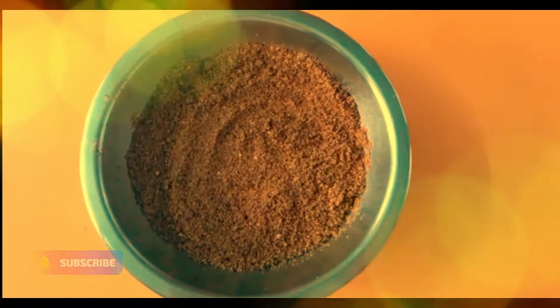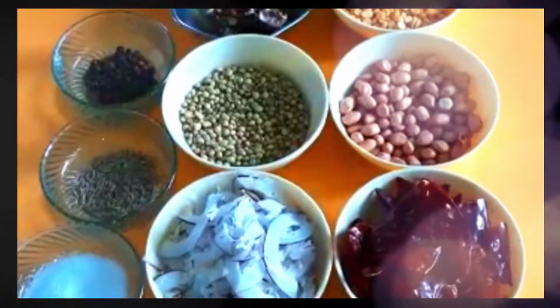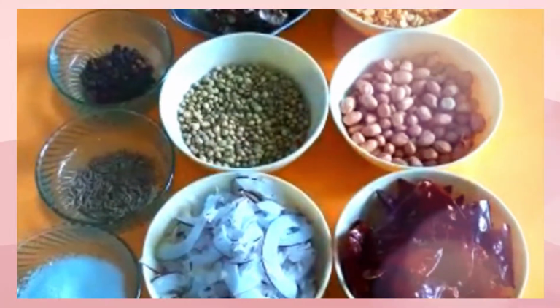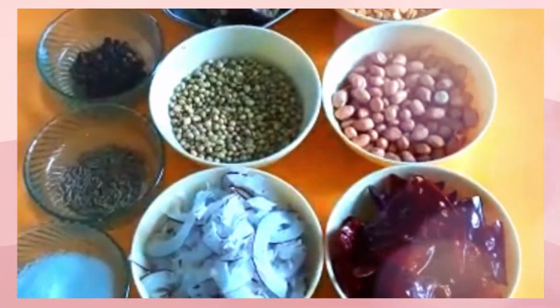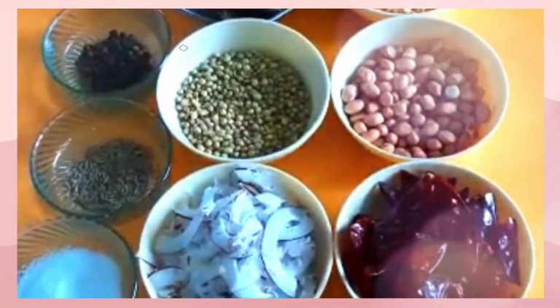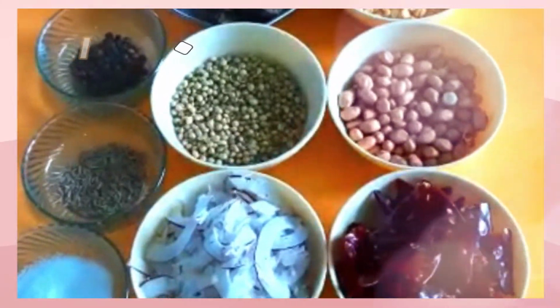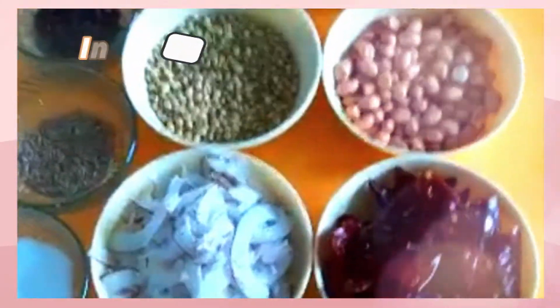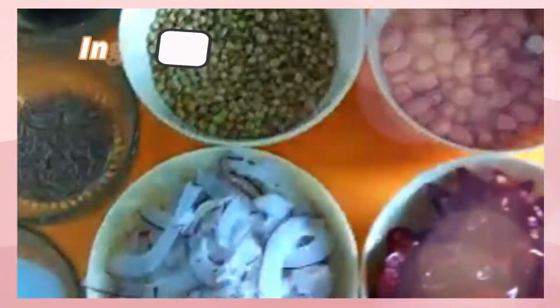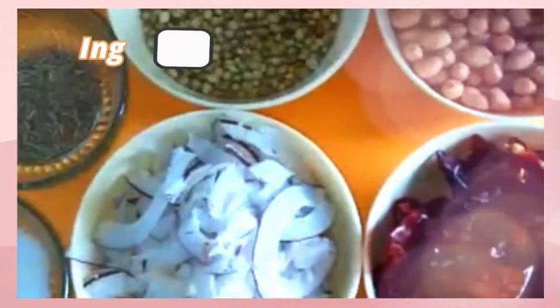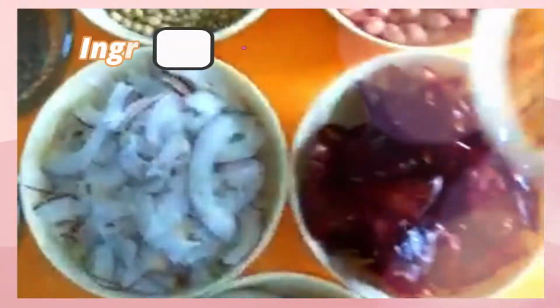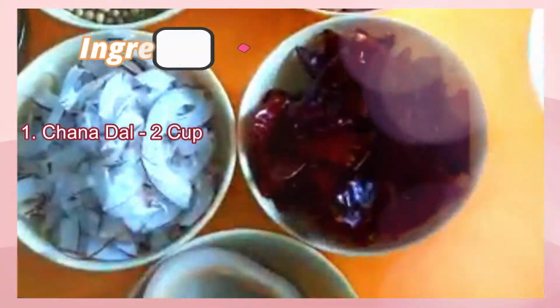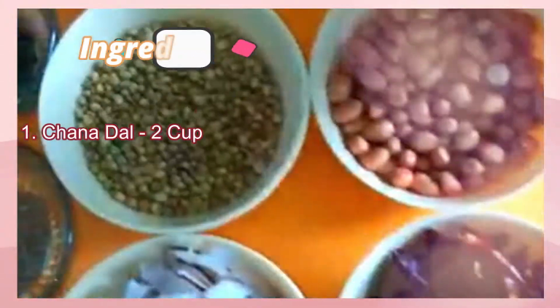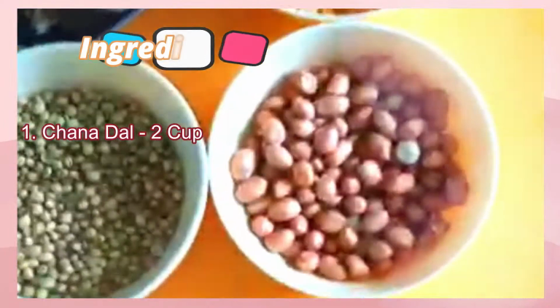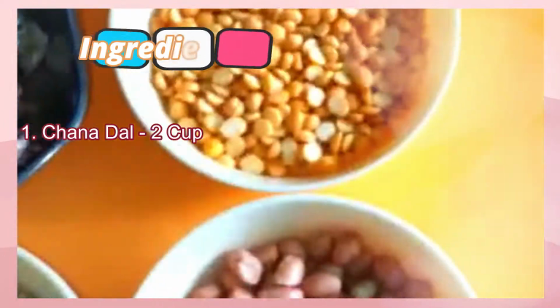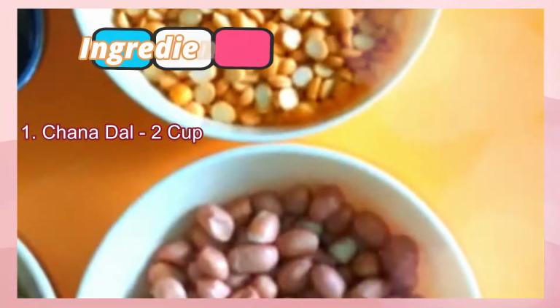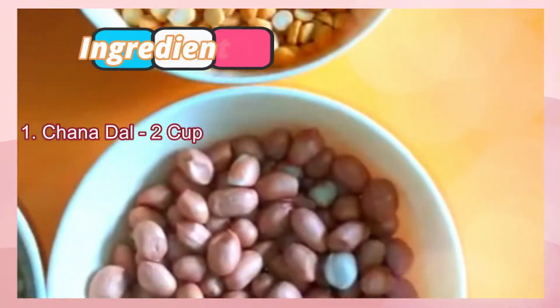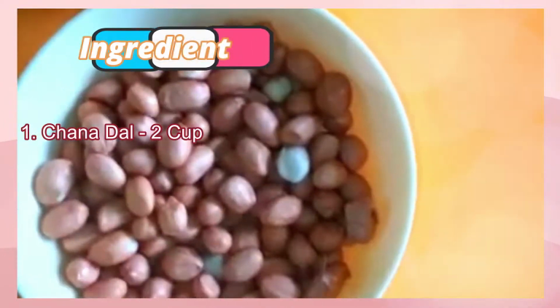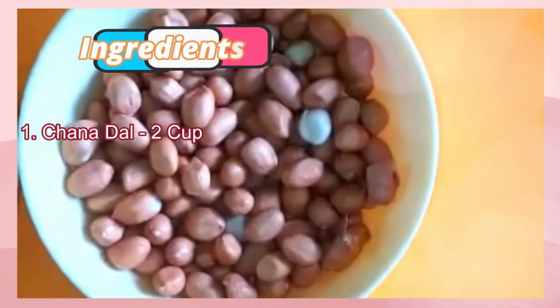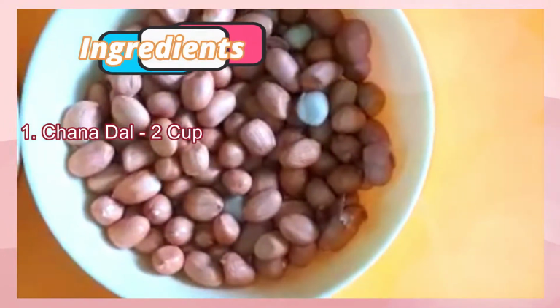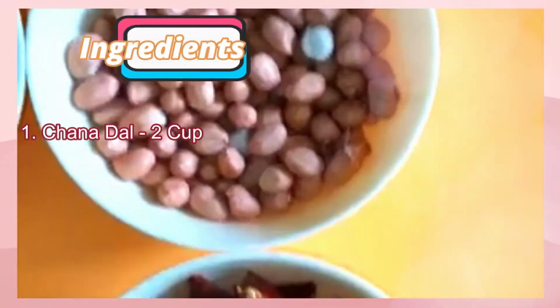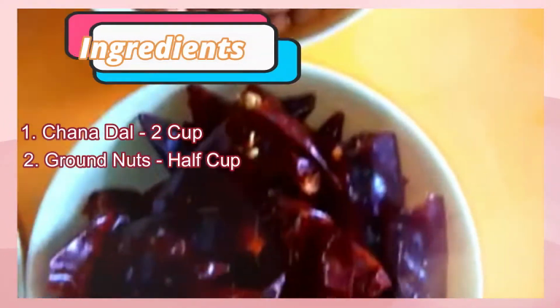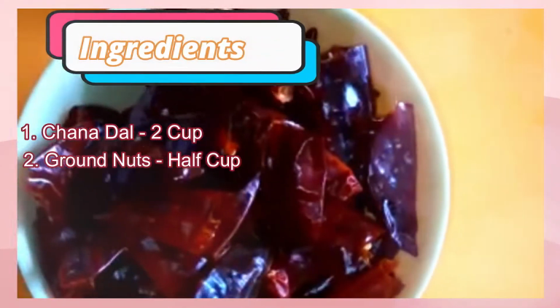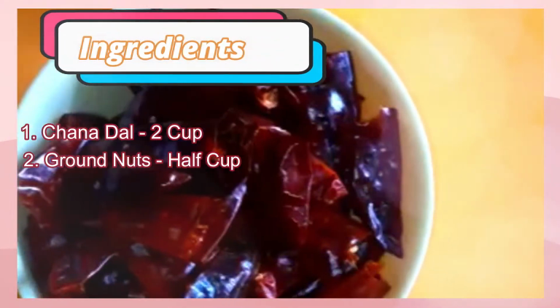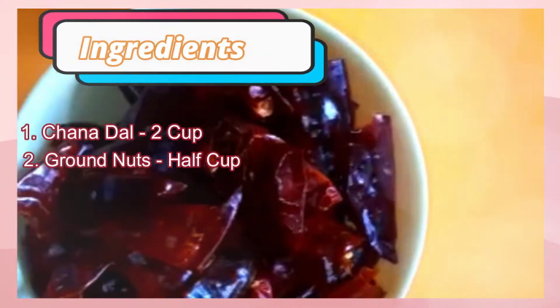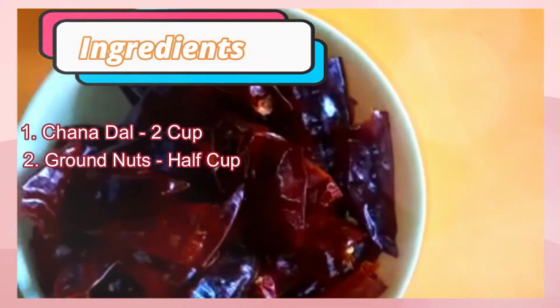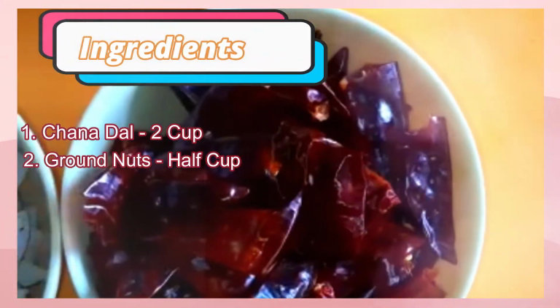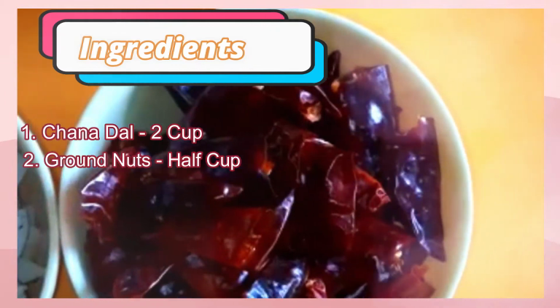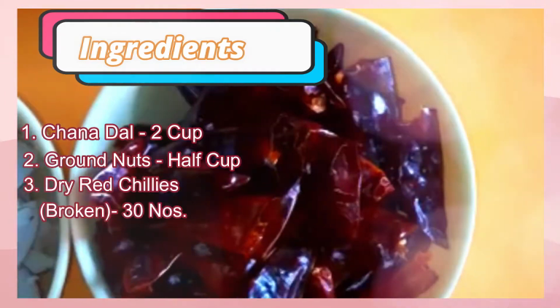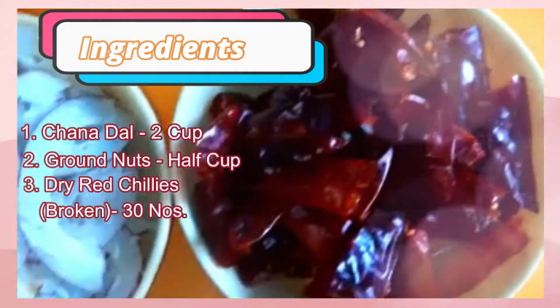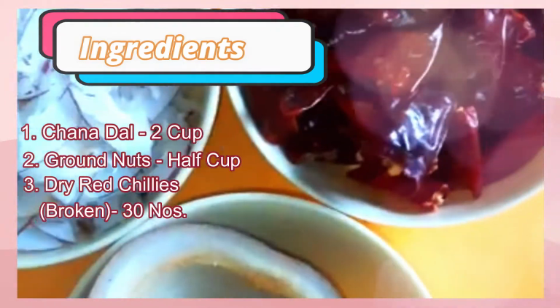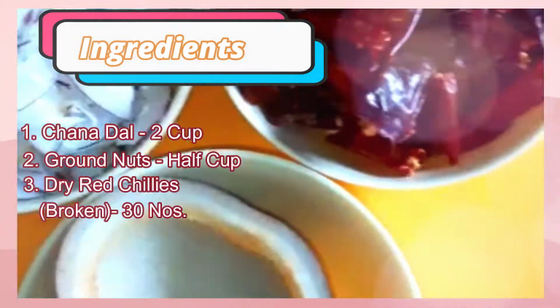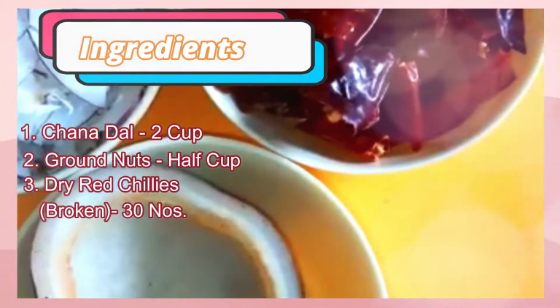Take the ingredients as shown. Chana dal 2 cups. Groundnuts half a cup. Dried red chili 30 in number — they should be split into pieces. Dried coconut 150 grams.